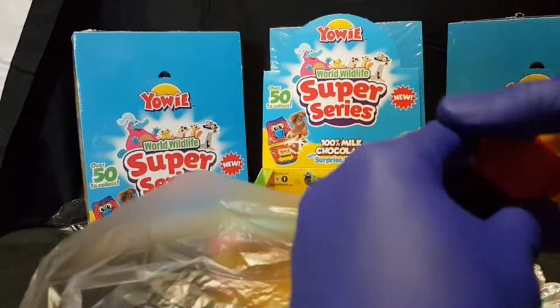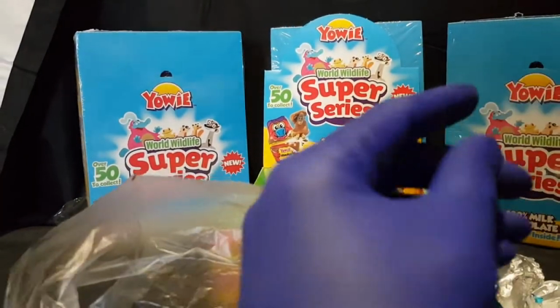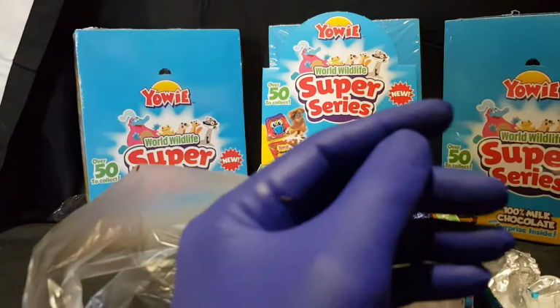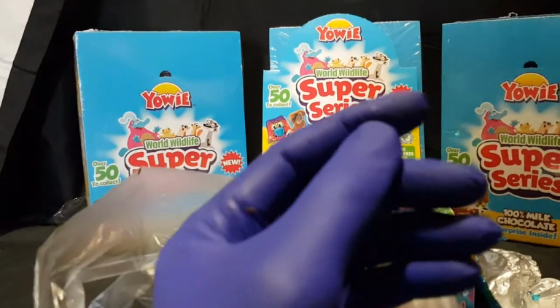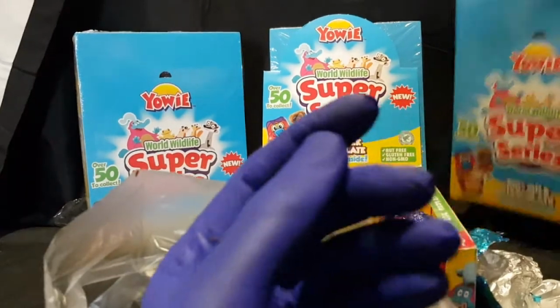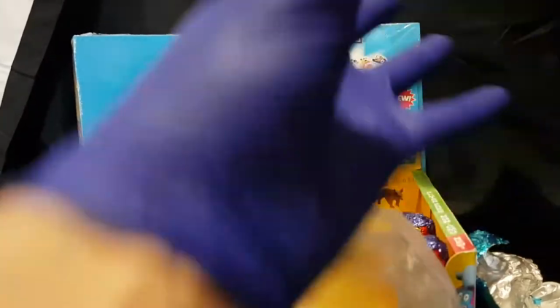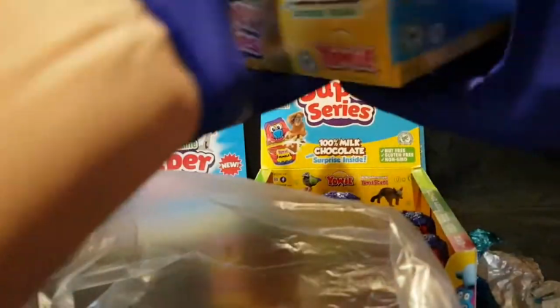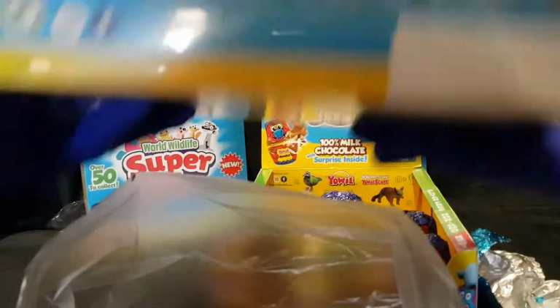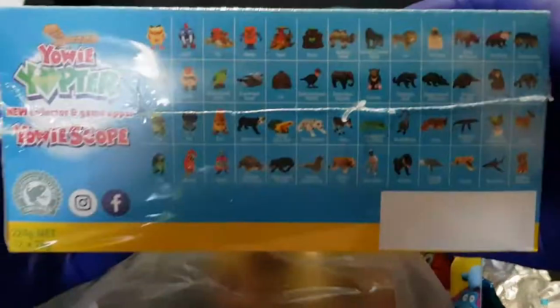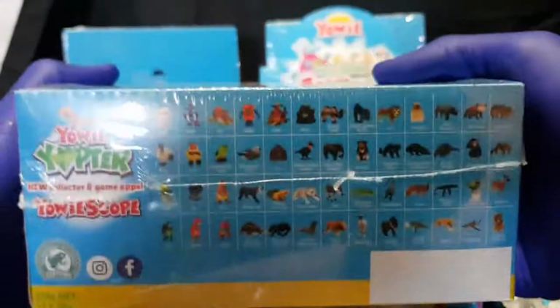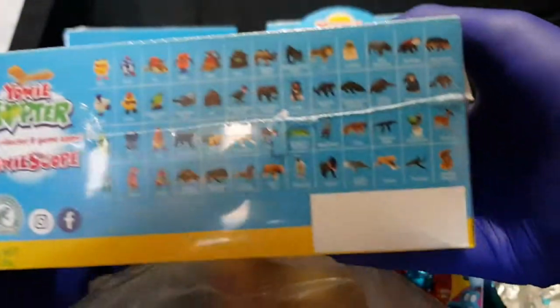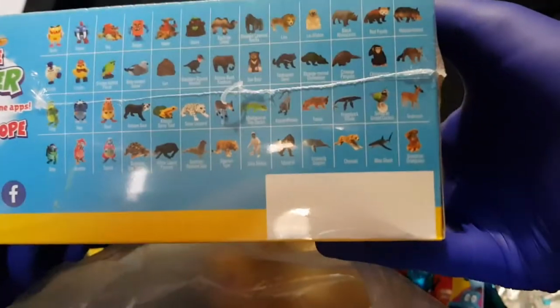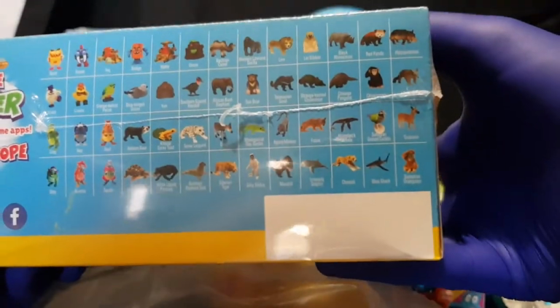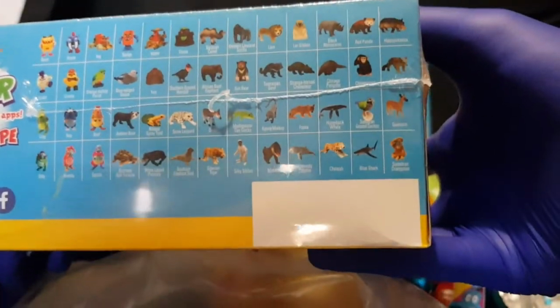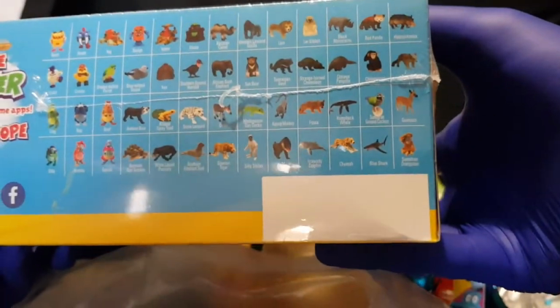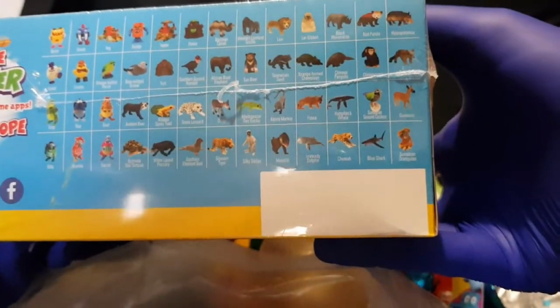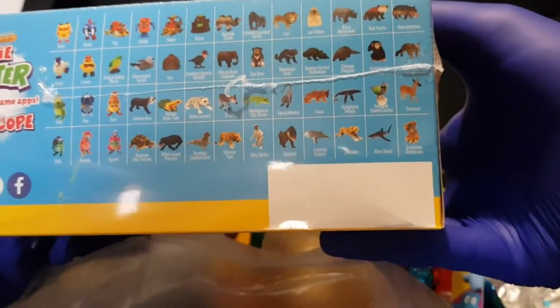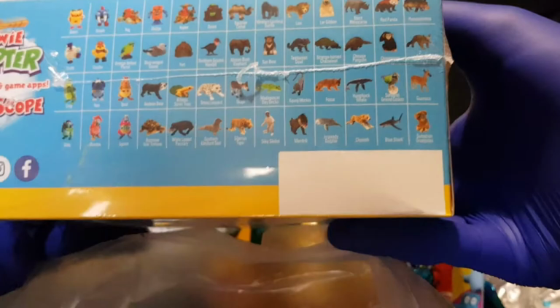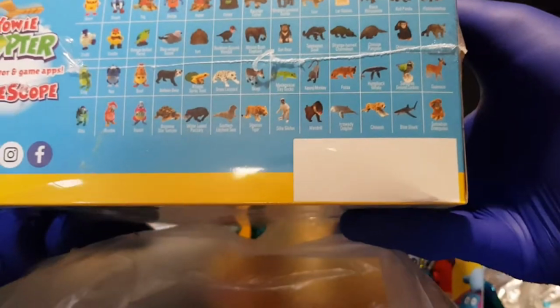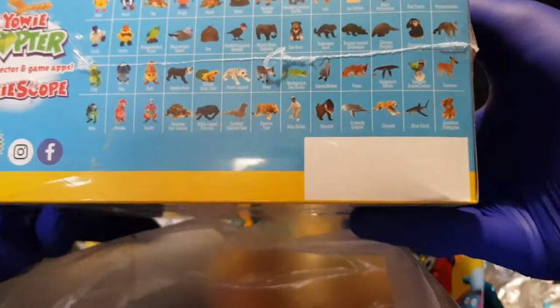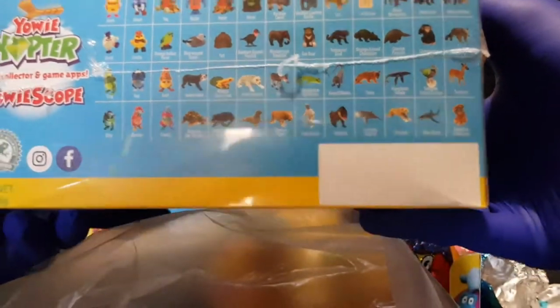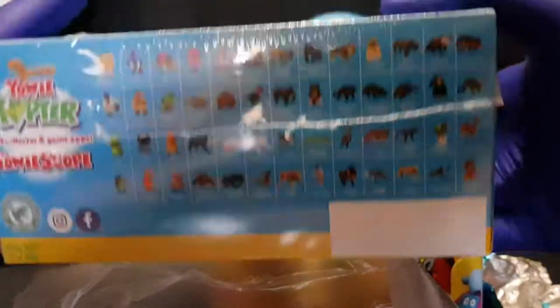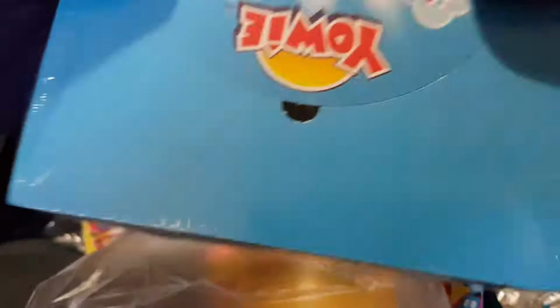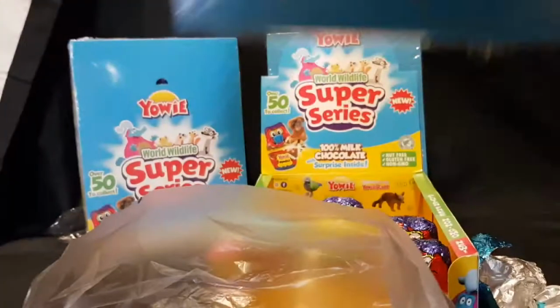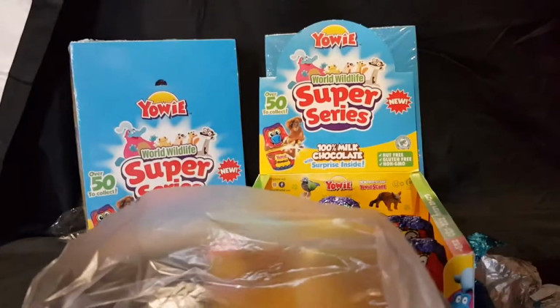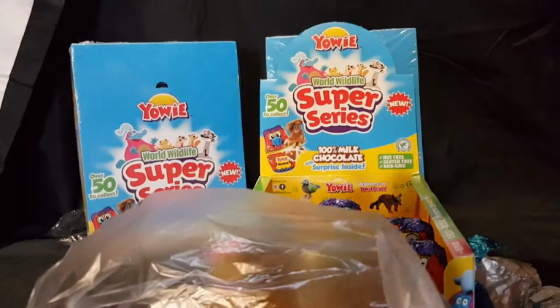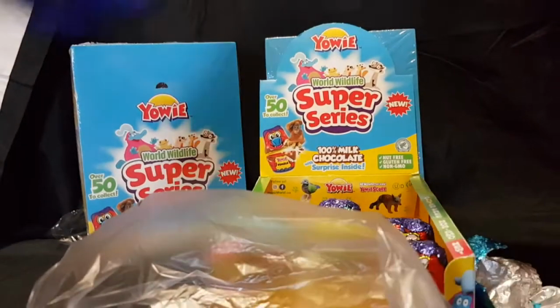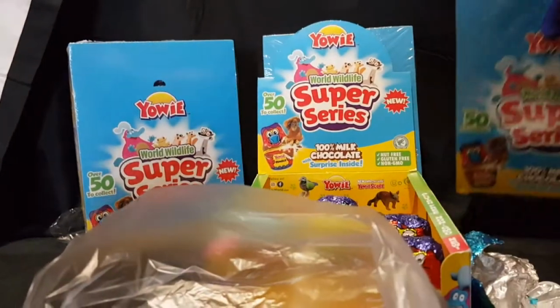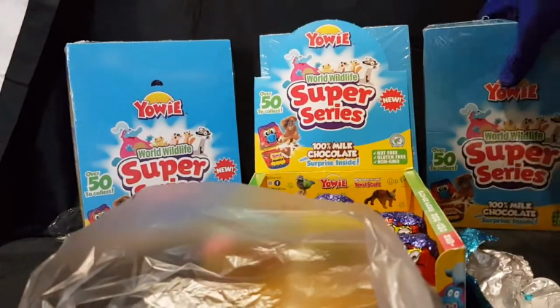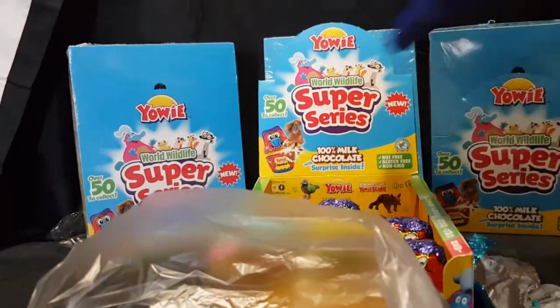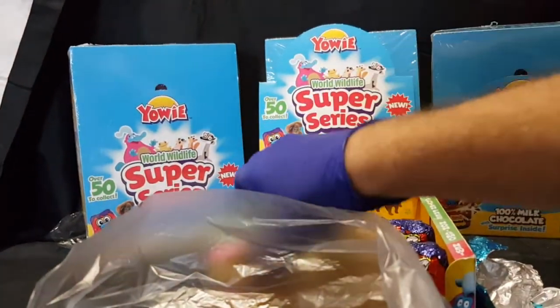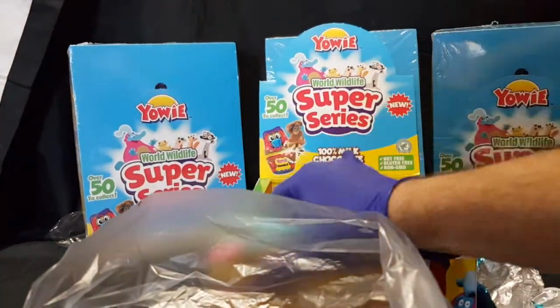Move that to the side. I will quickly show you — here's all the different ones that we have. Quite a lot indeed. And let's keep going.